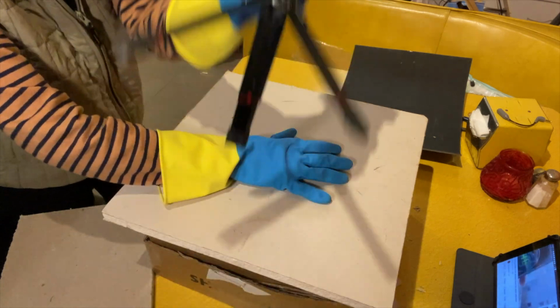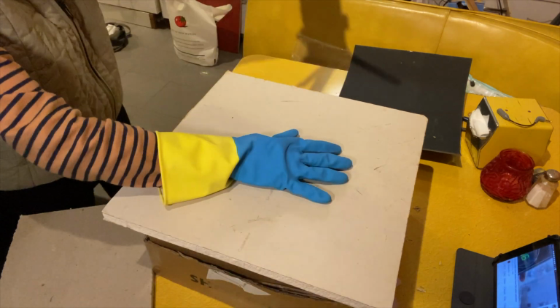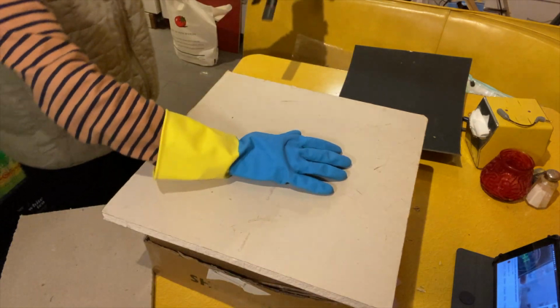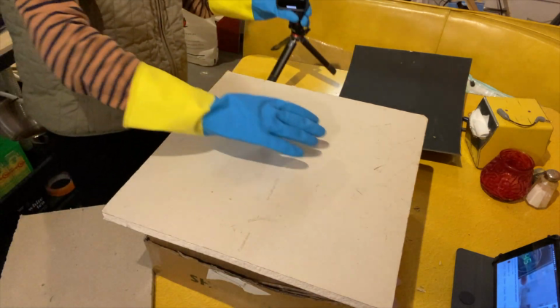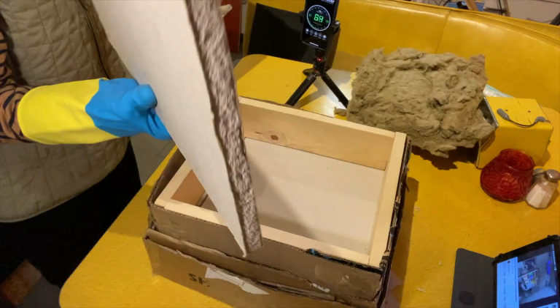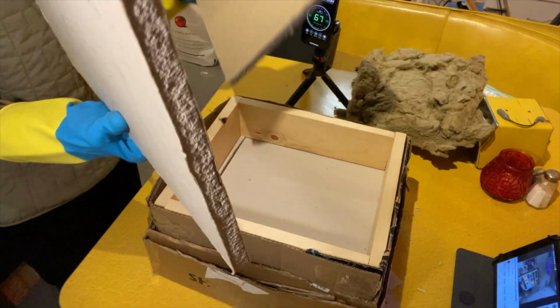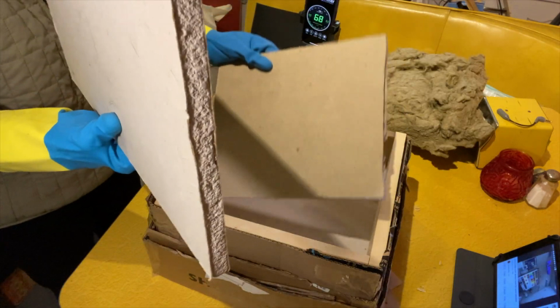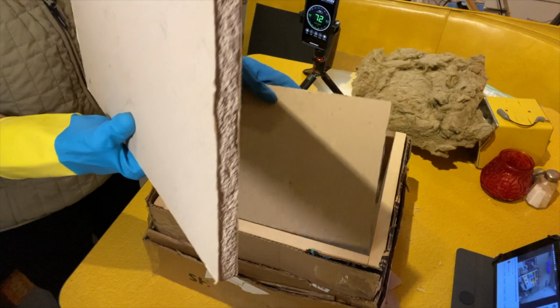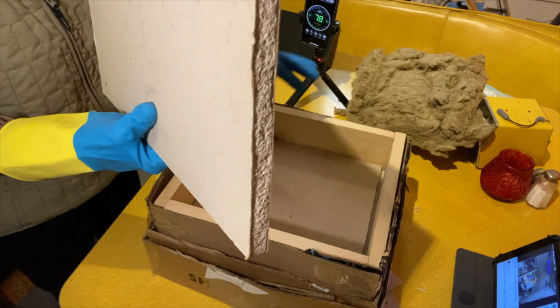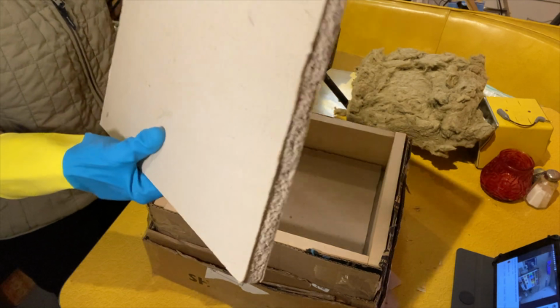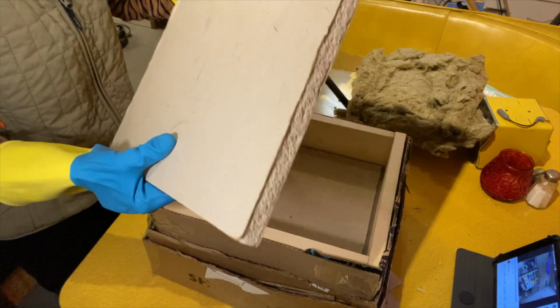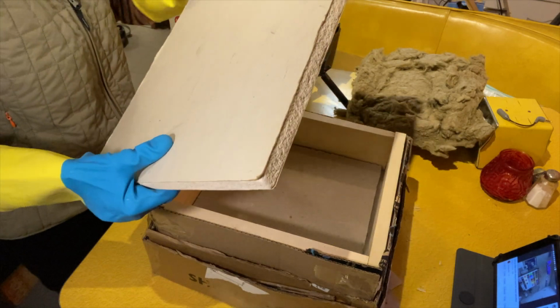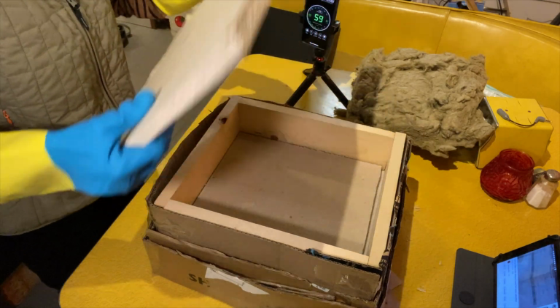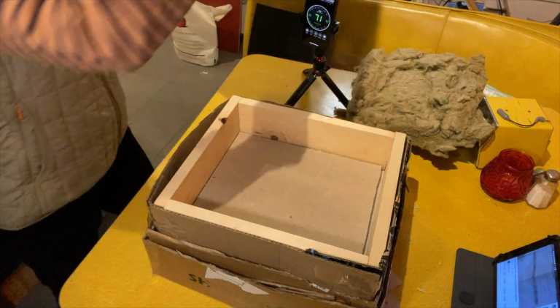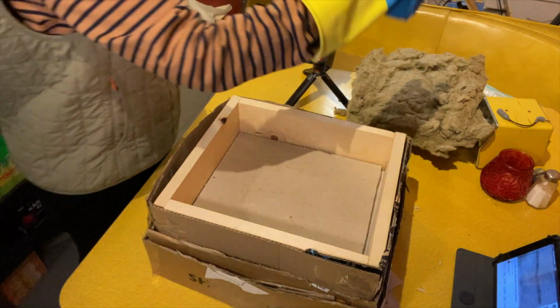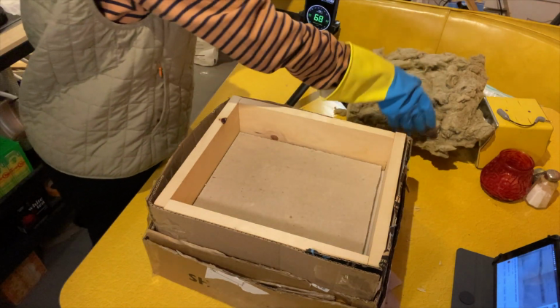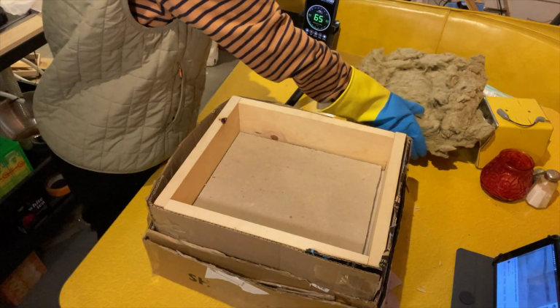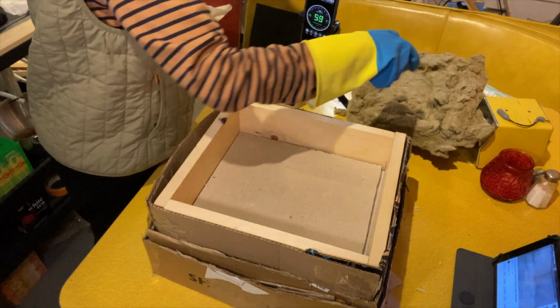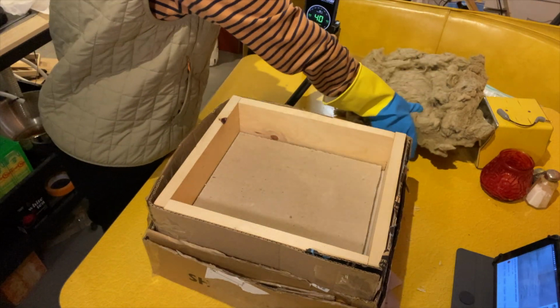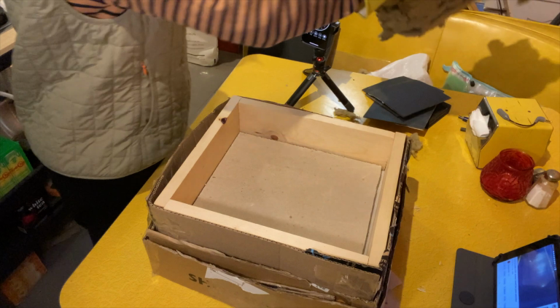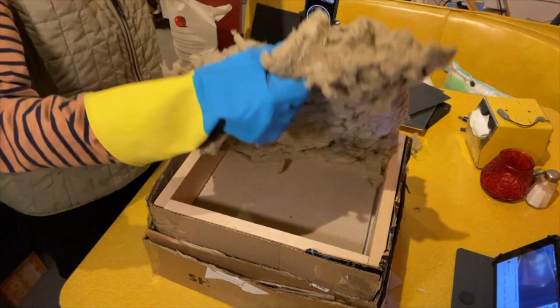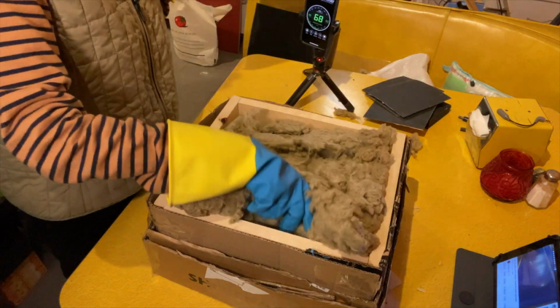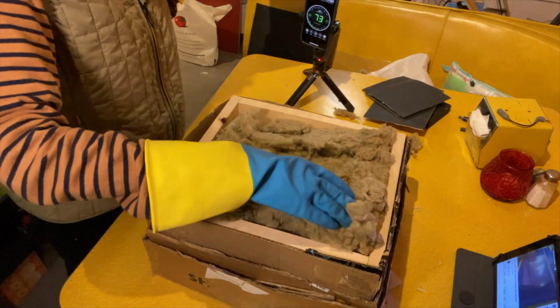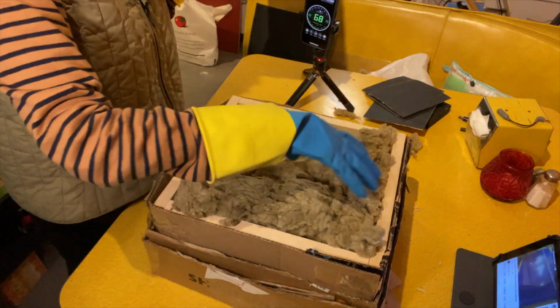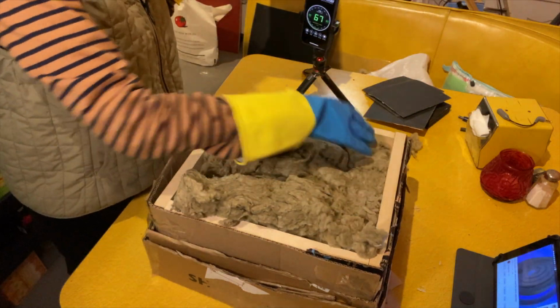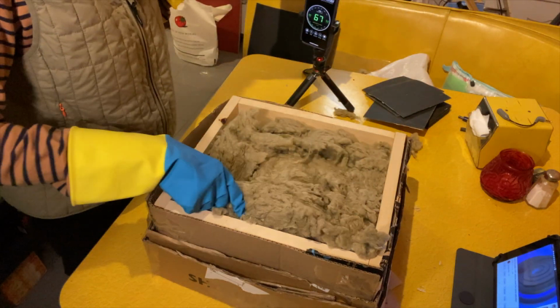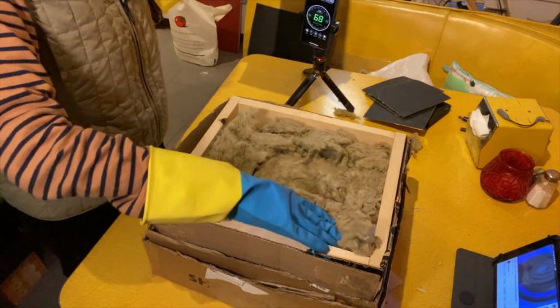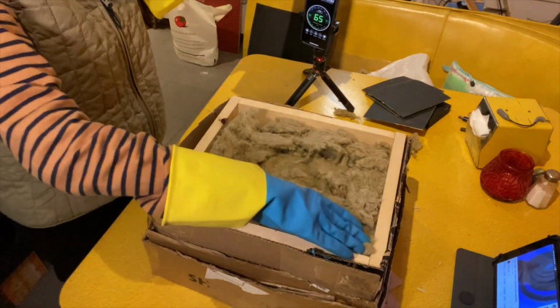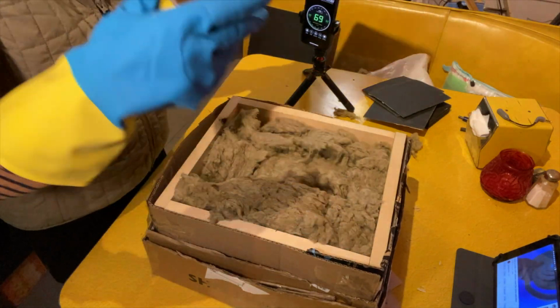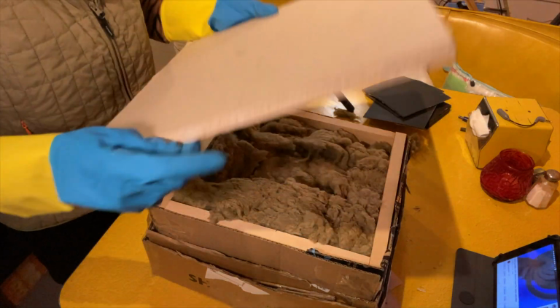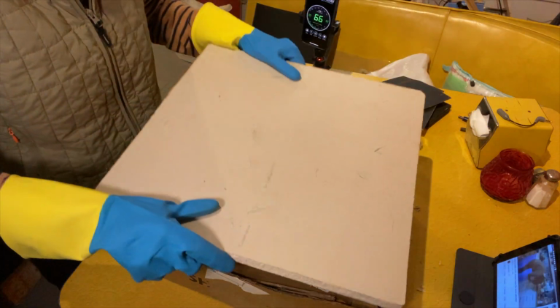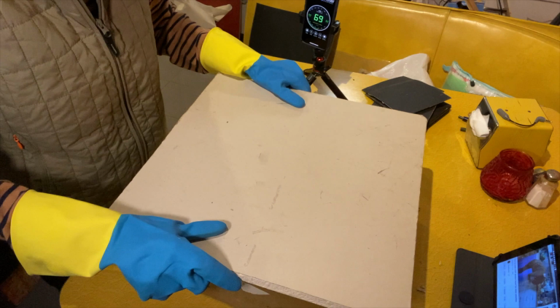Now I'm going to add a little more mass inside the cavity with this piece of homosote. It's a half inch thick and it's pretty dense. You'll still hear the audio, although the decibels are slightly lower.